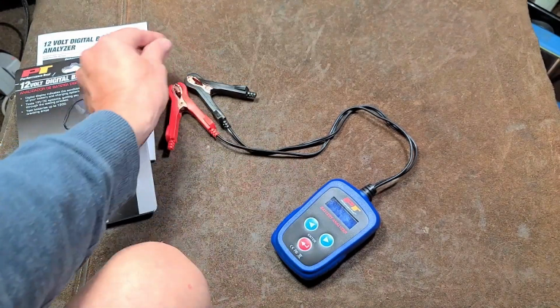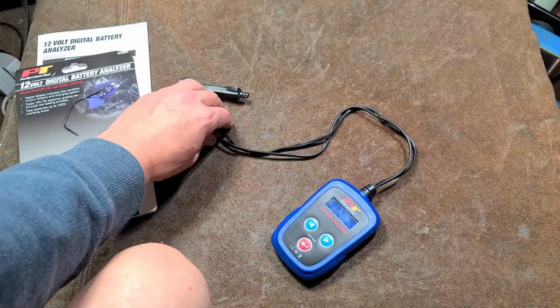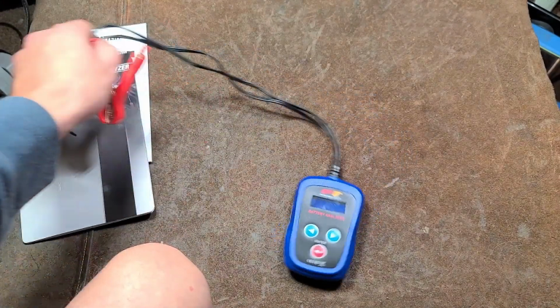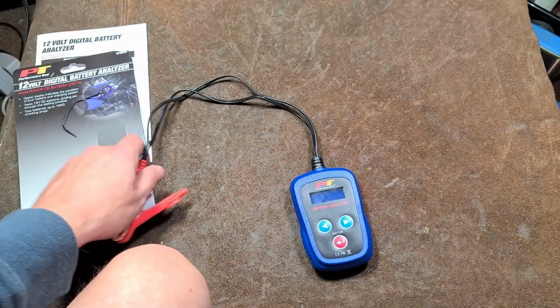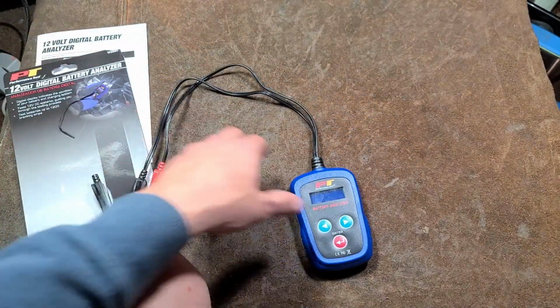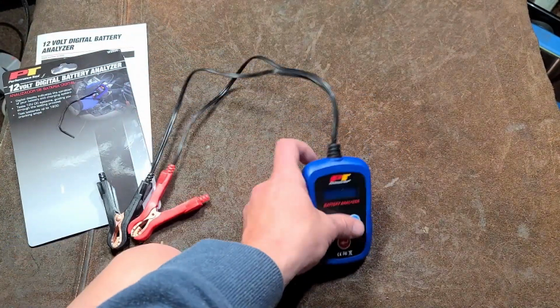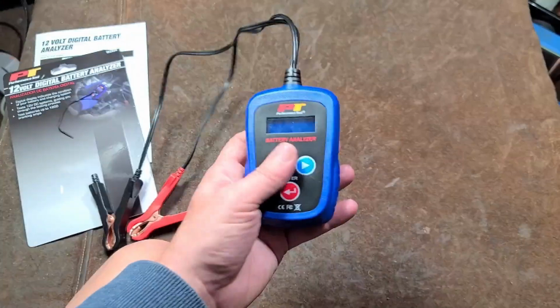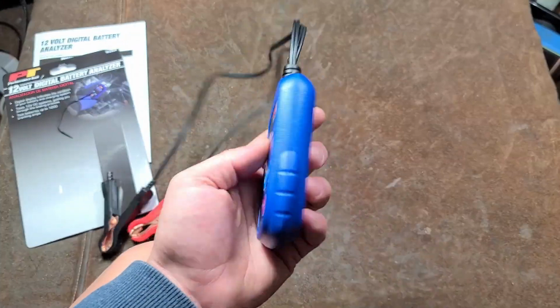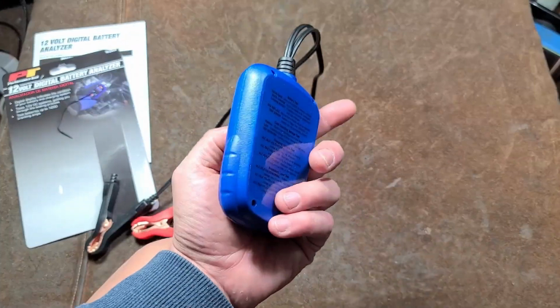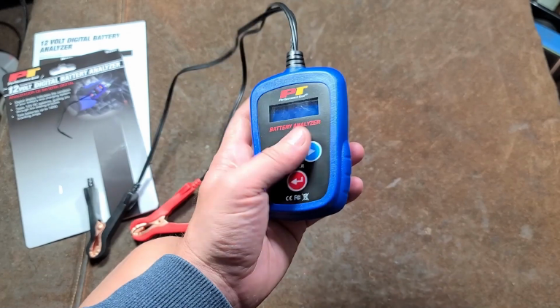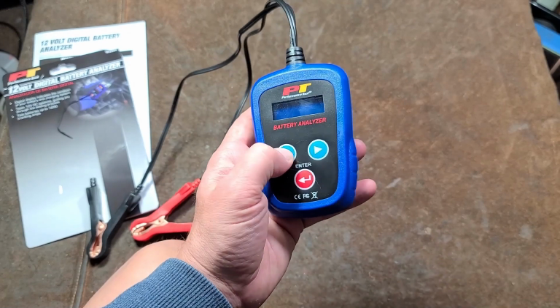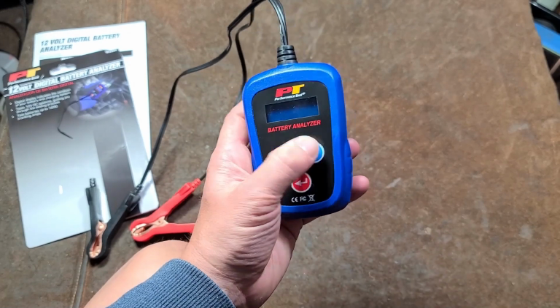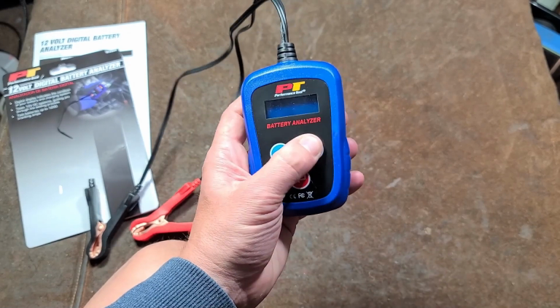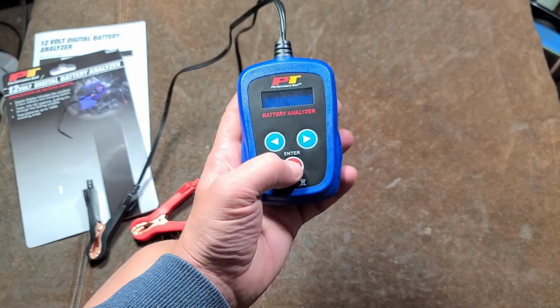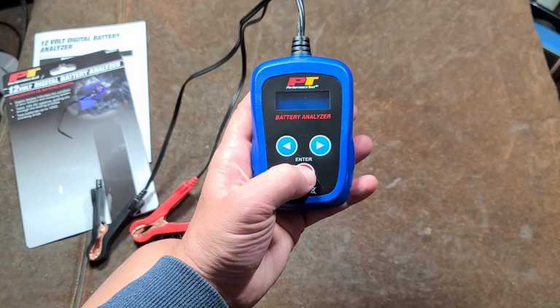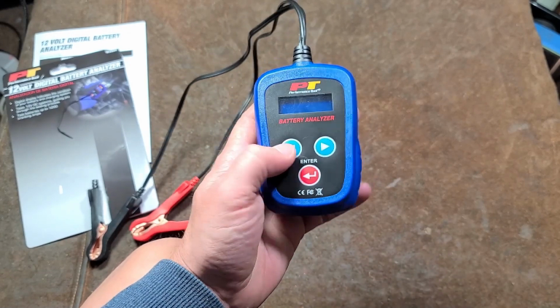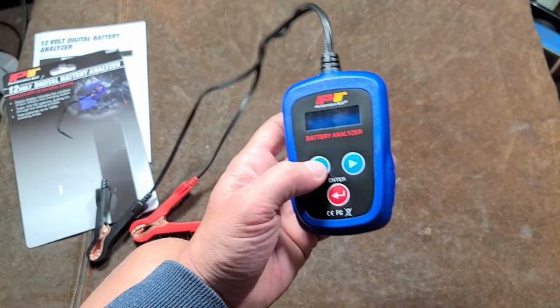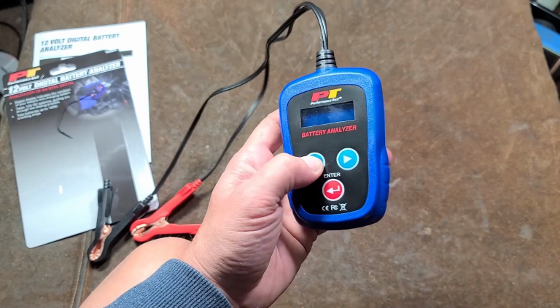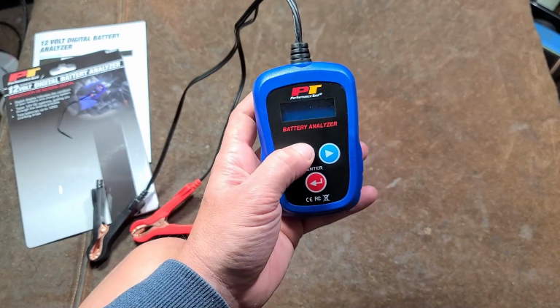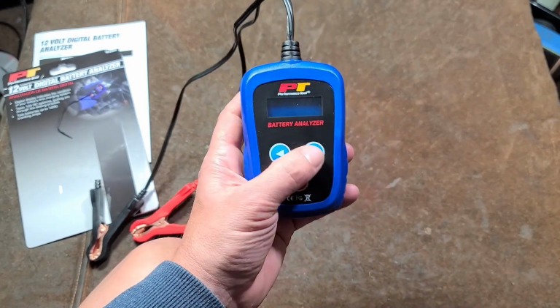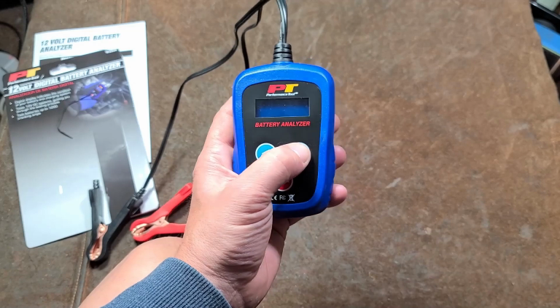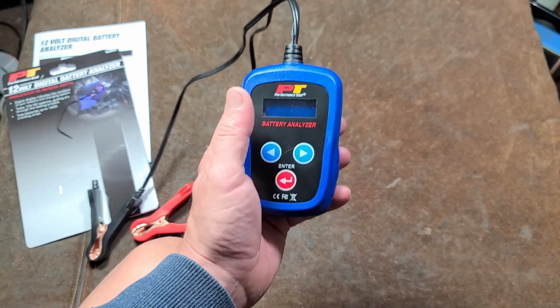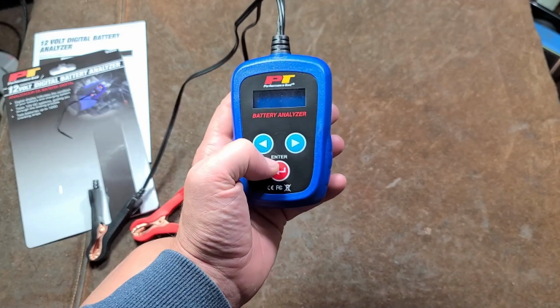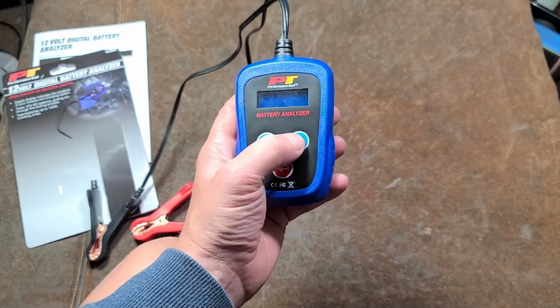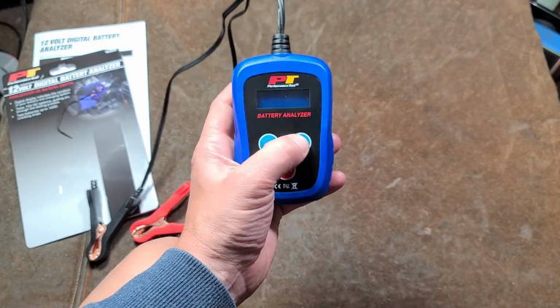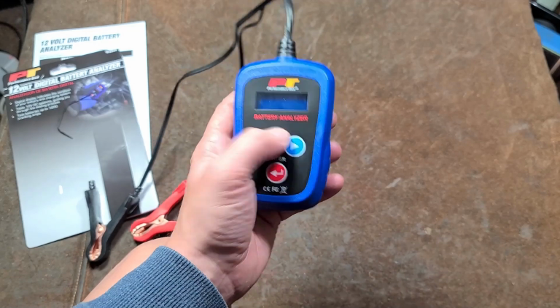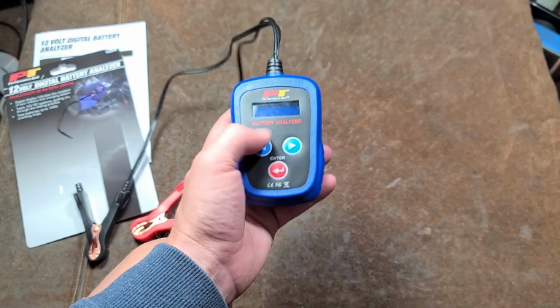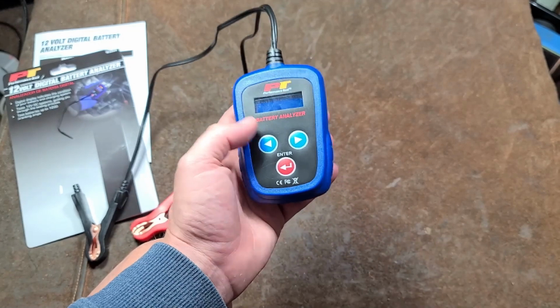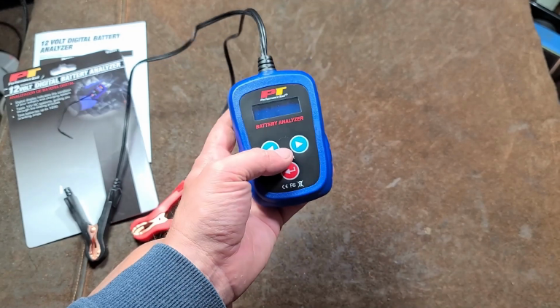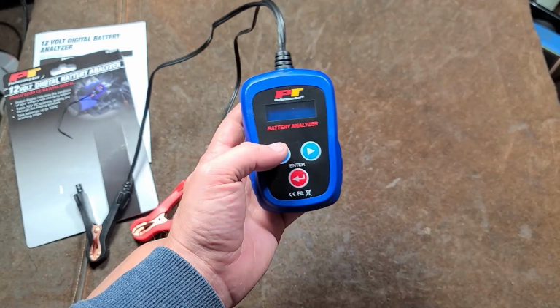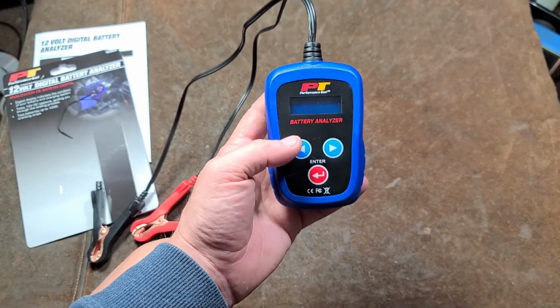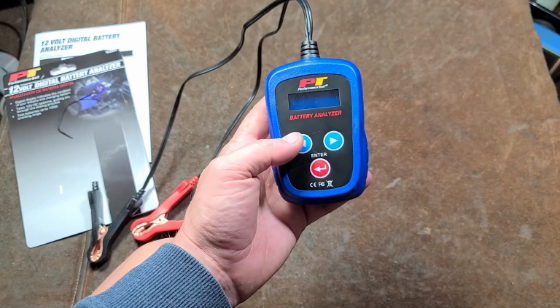I got this on sale for 30 bucks; I think they're normally 40 bucks. But for a simple little charging system and battery analyzer, this one's actually not bad because it is small and has a fast processor. You can do the whole process in like a minute.